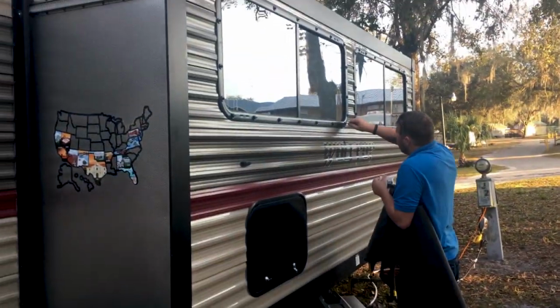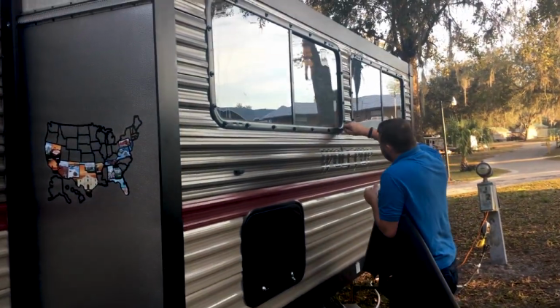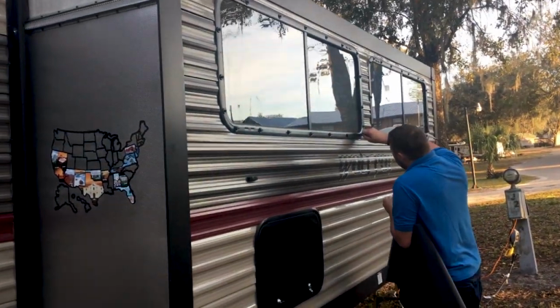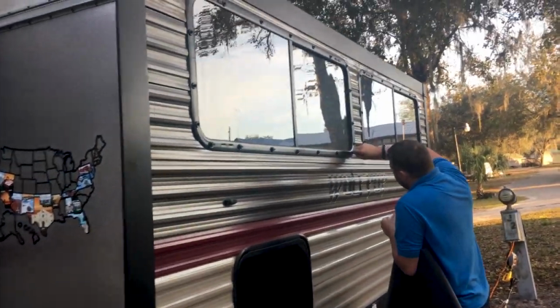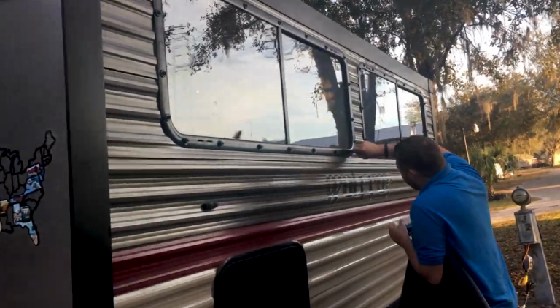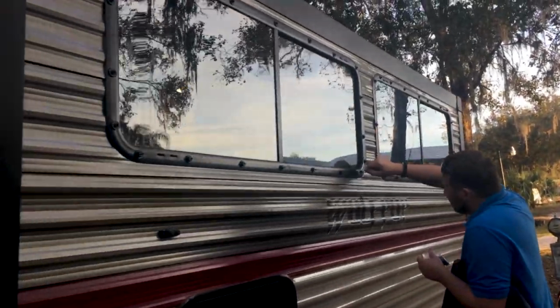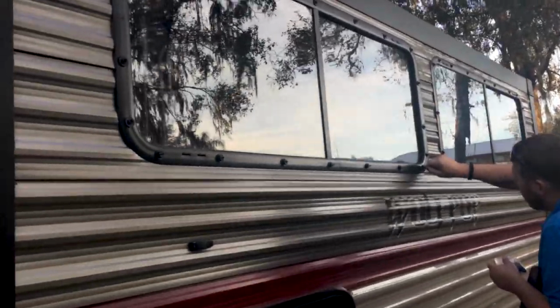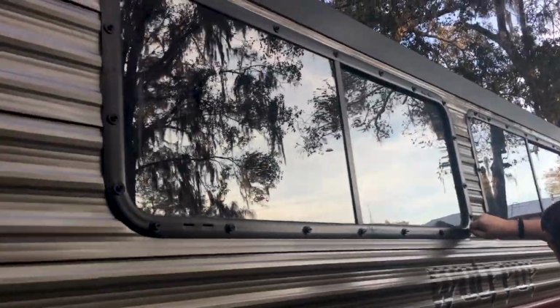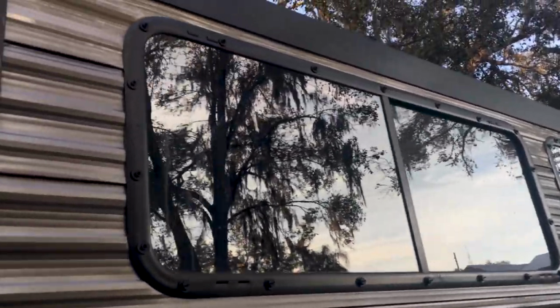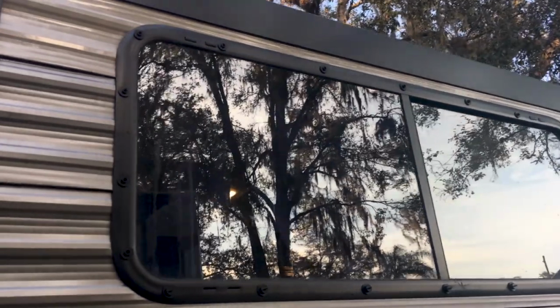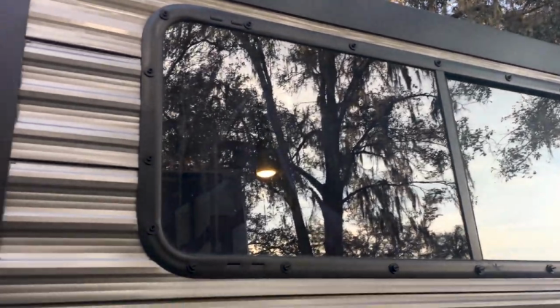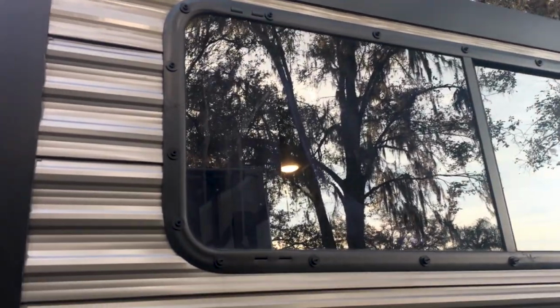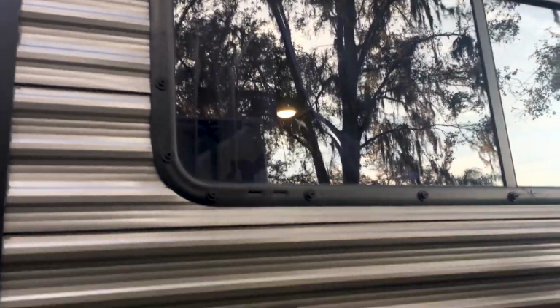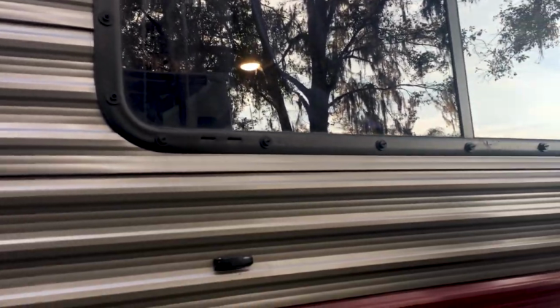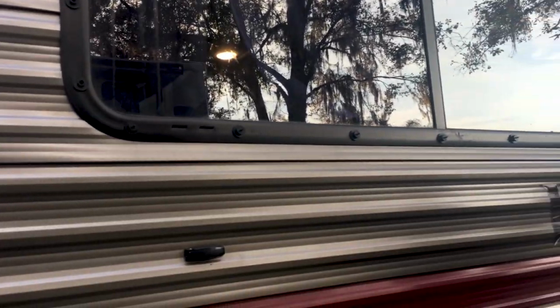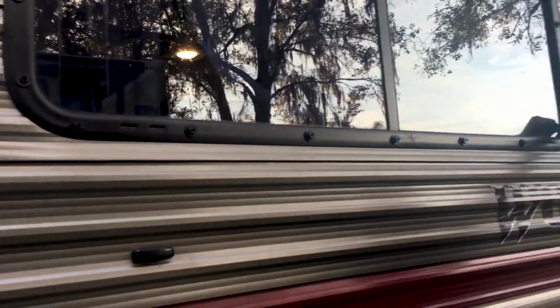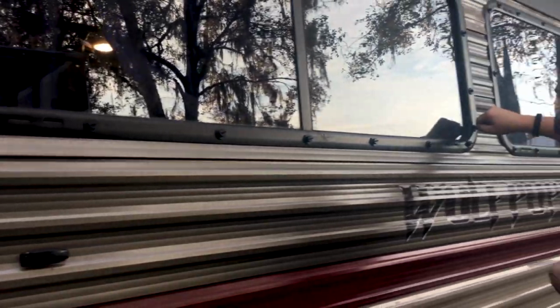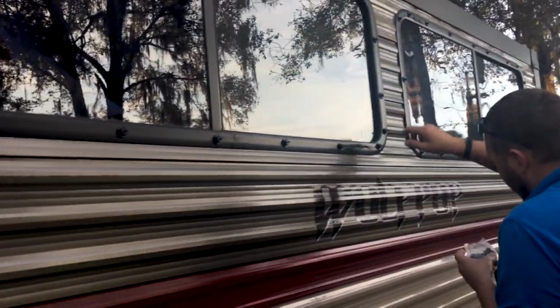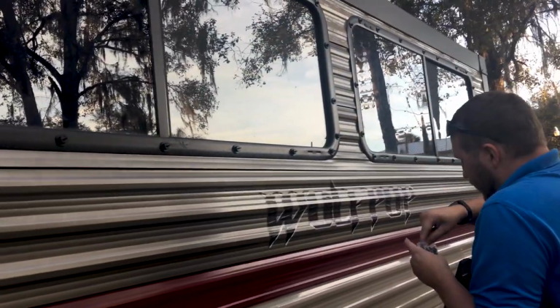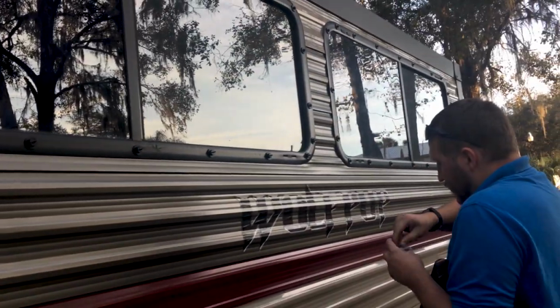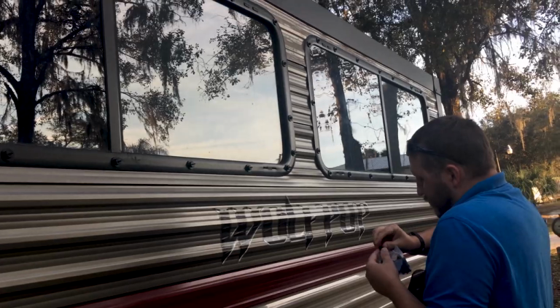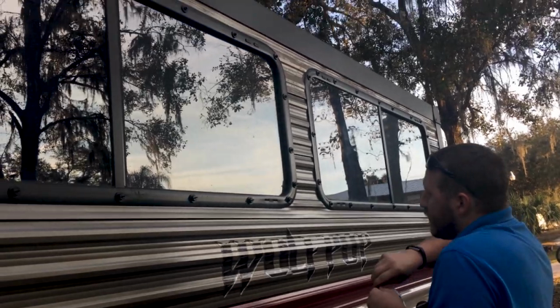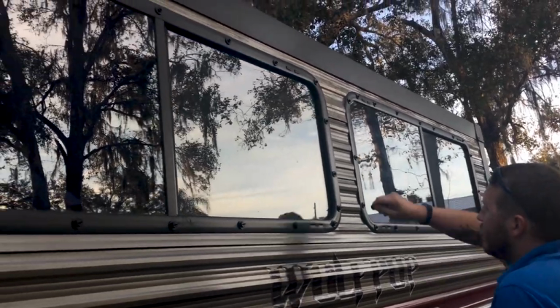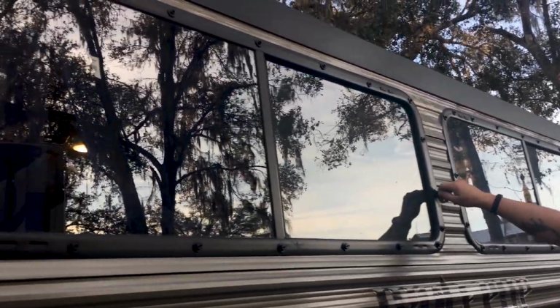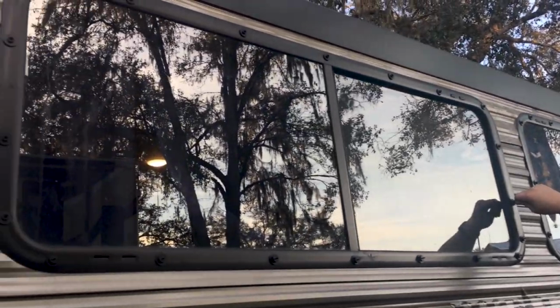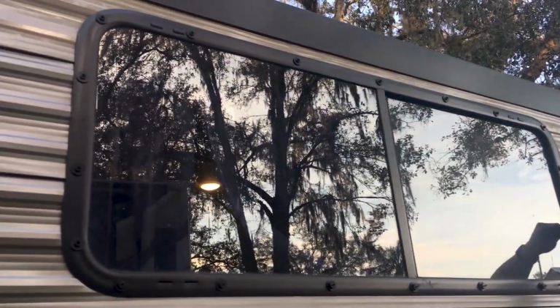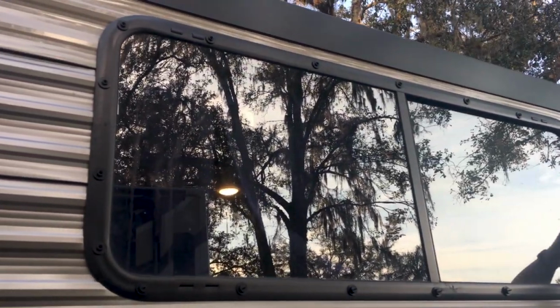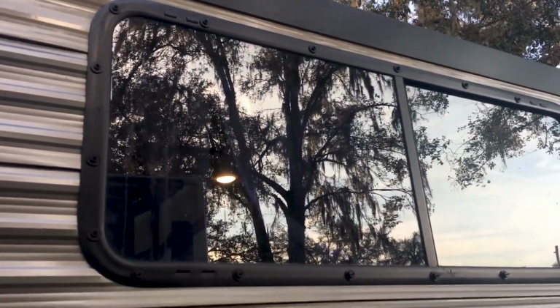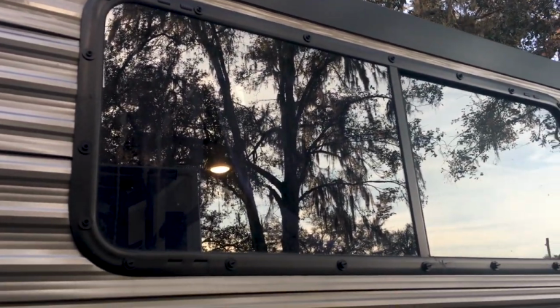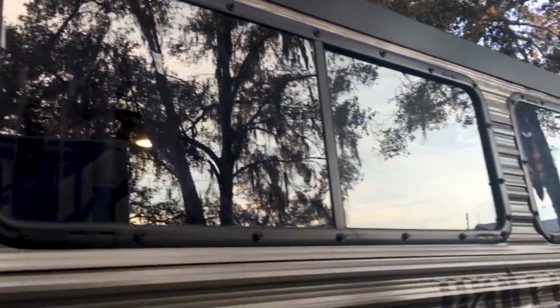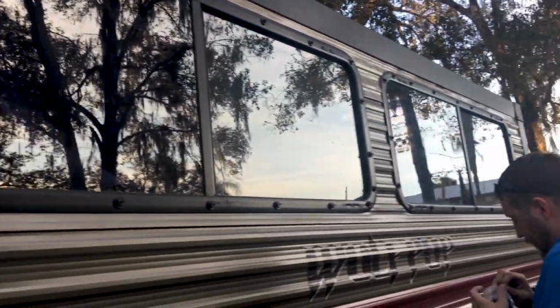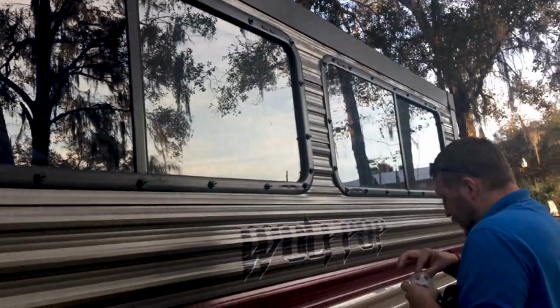We've already put all these little things around the window, and we're putting another little part of them up there. We'll show you what it looks like and tell you if it works.